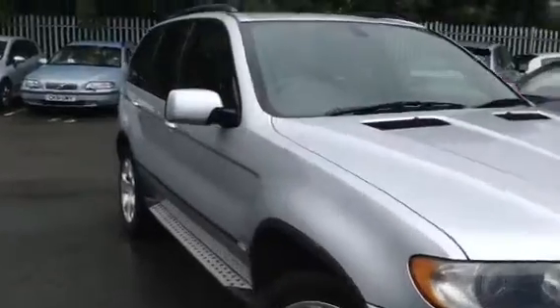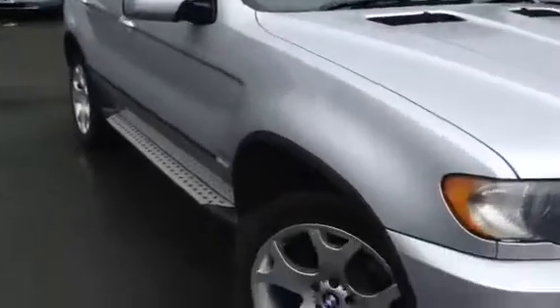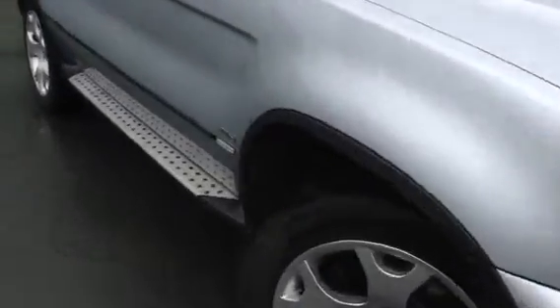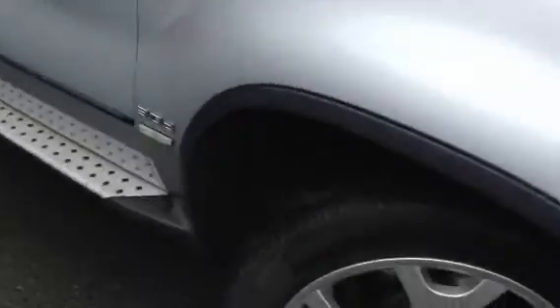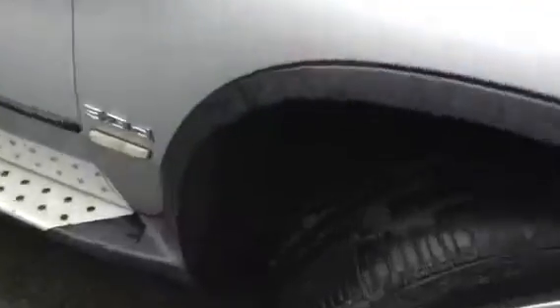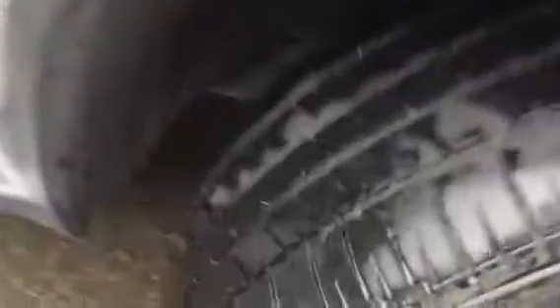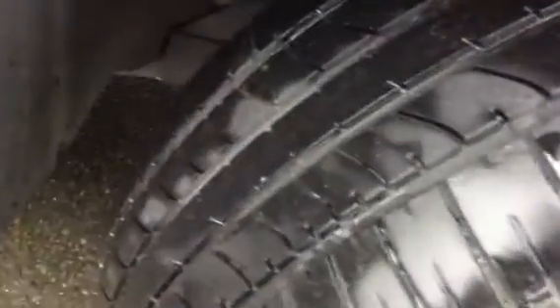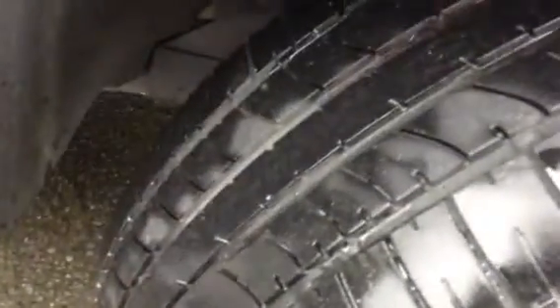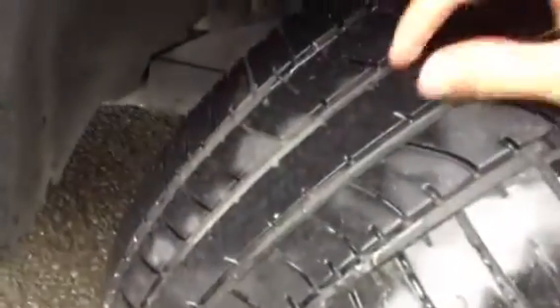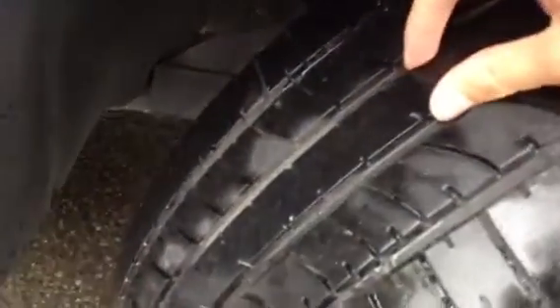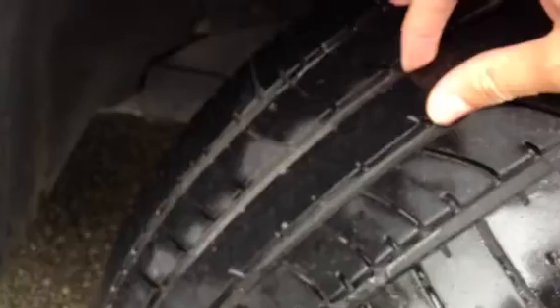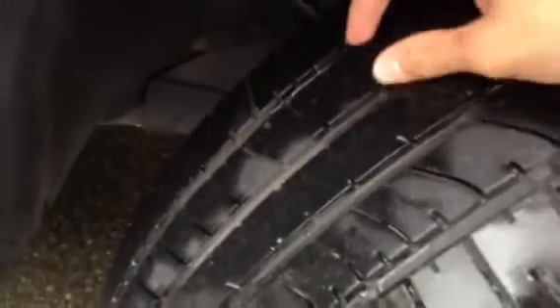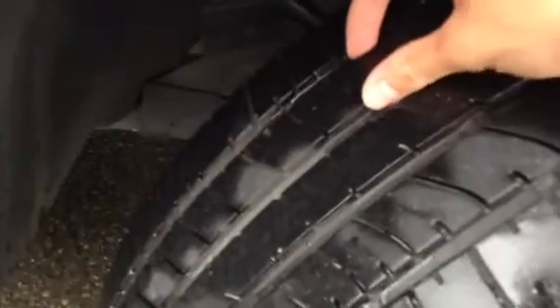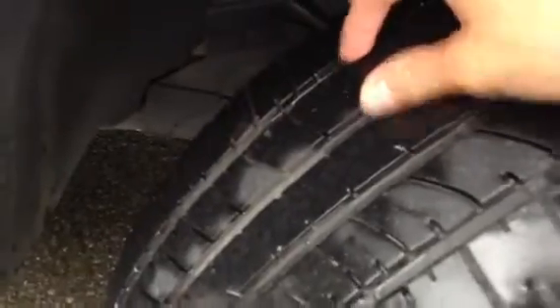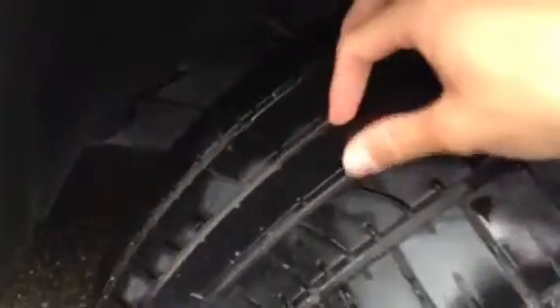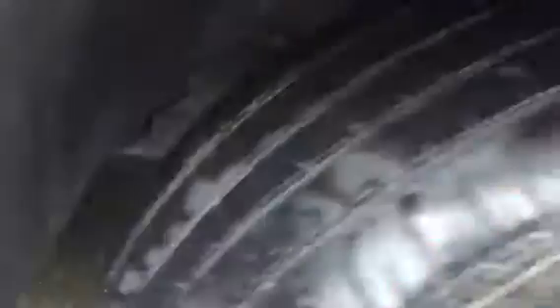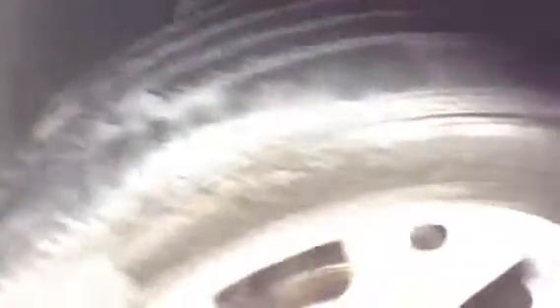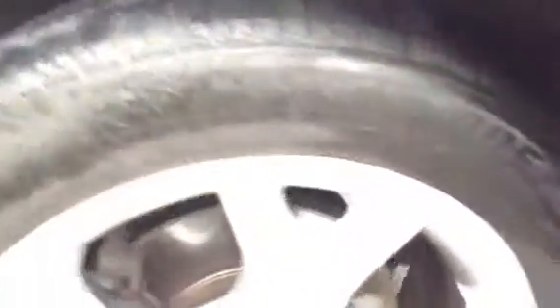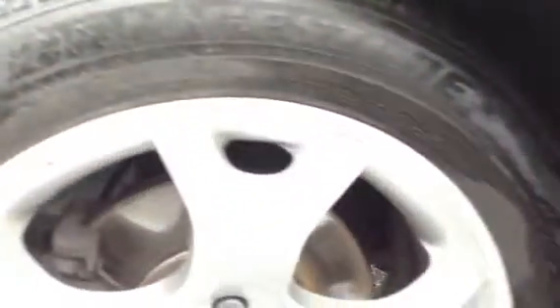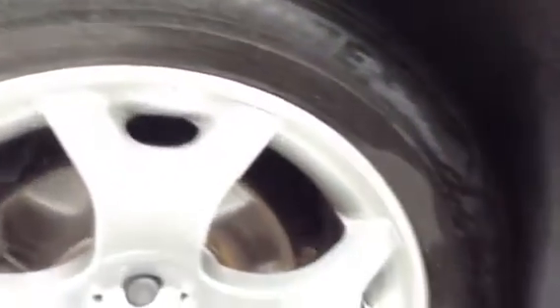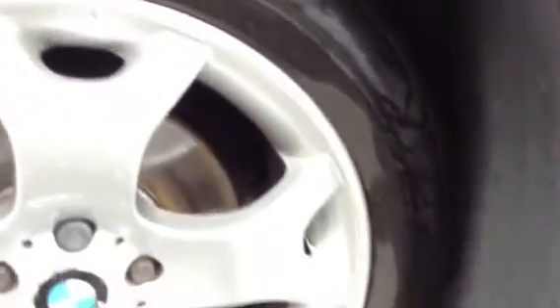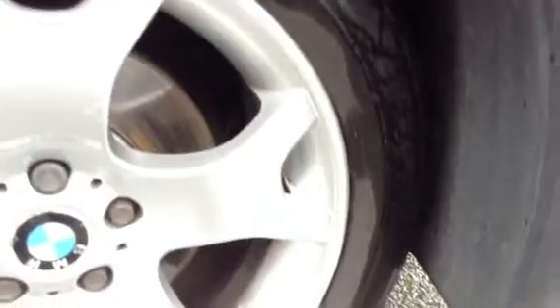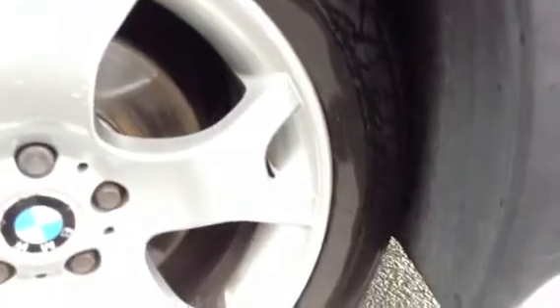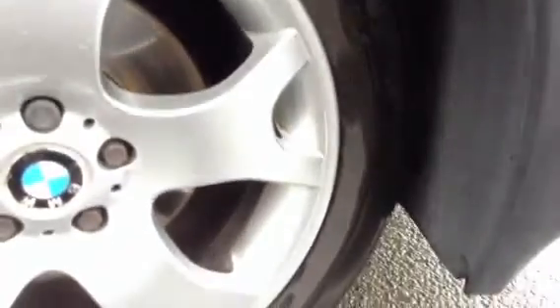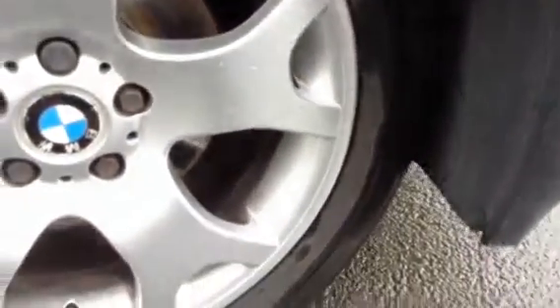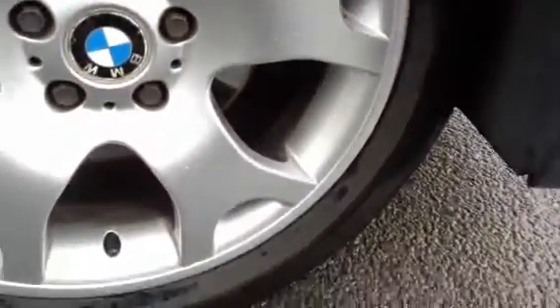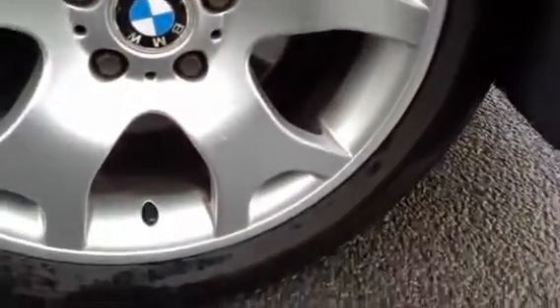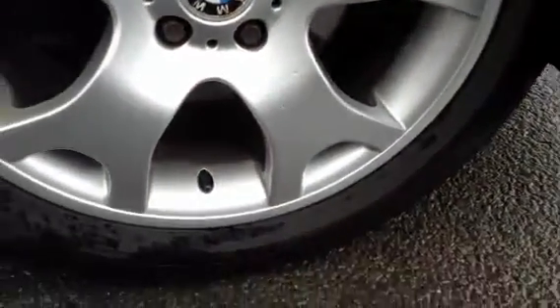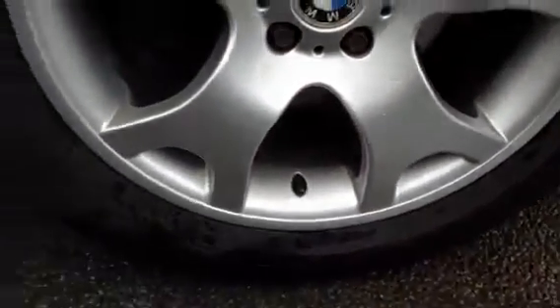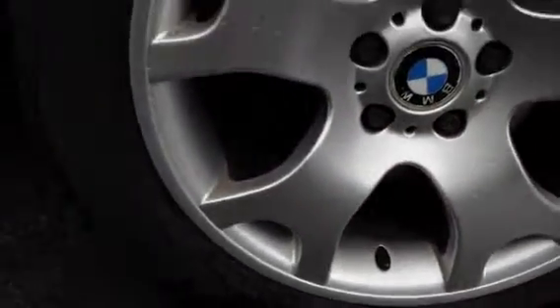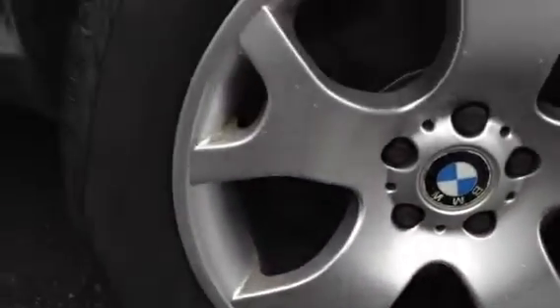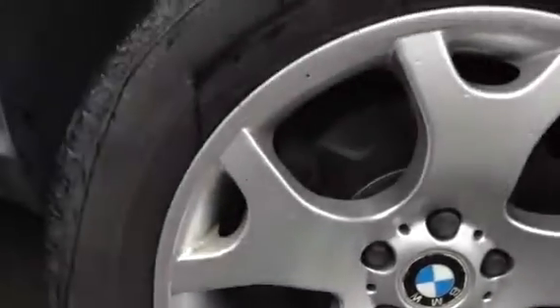Starting with the offside front tyre, looking at the tread here, I'd say you've got around 4-5mm of tread. Taking a look at the front alloy, it does appear to be in really nice condition with no signs of any curbing at all or any major damage.